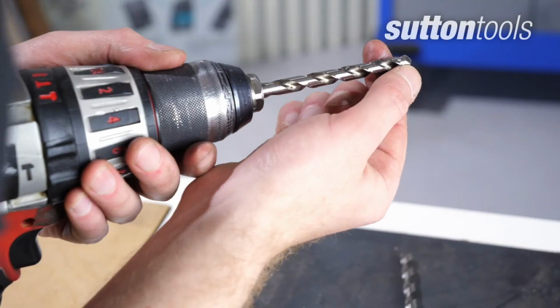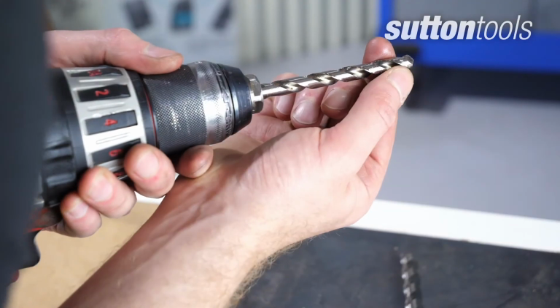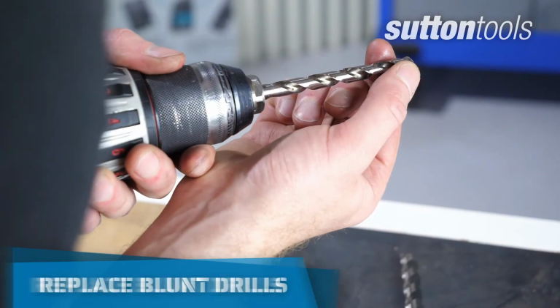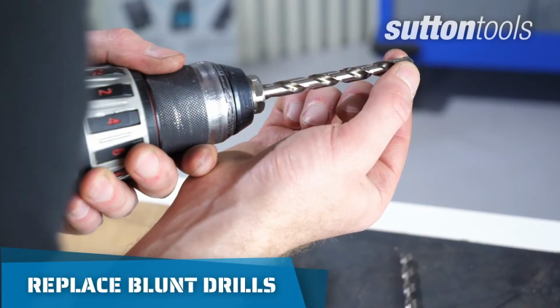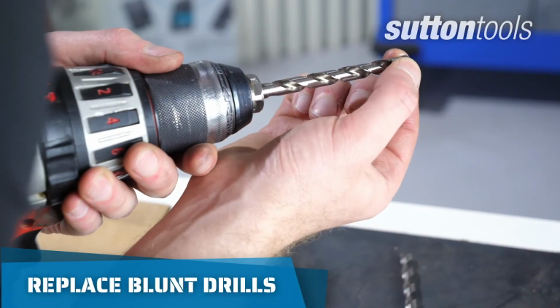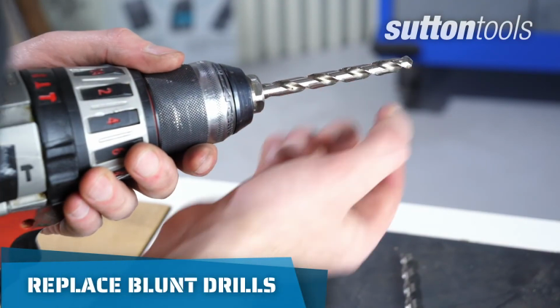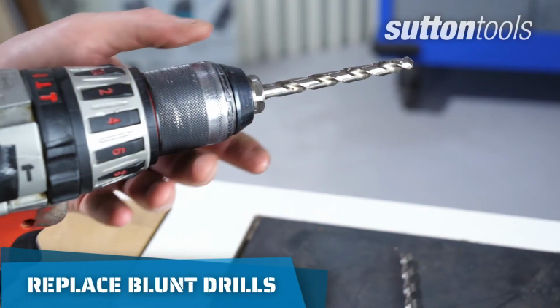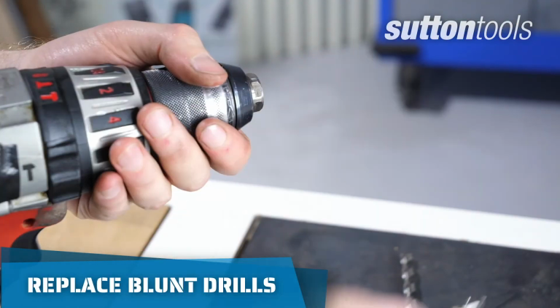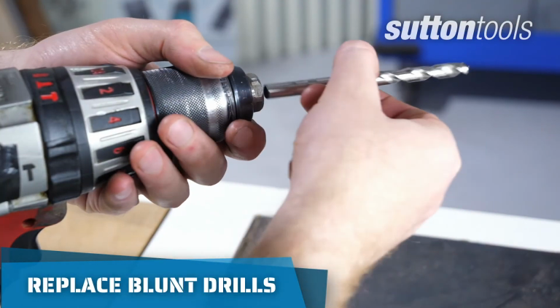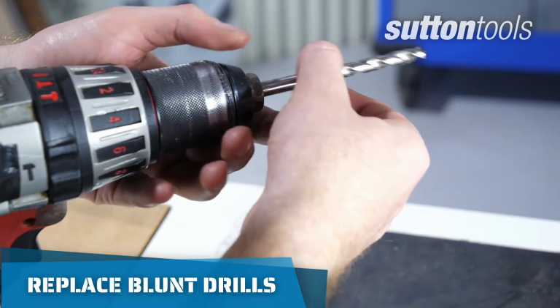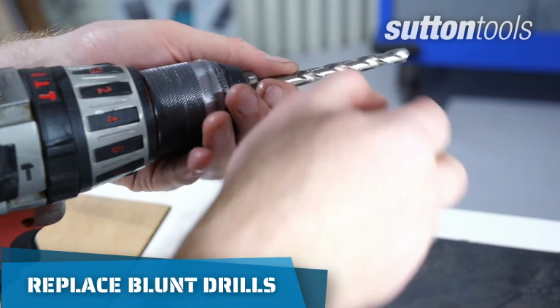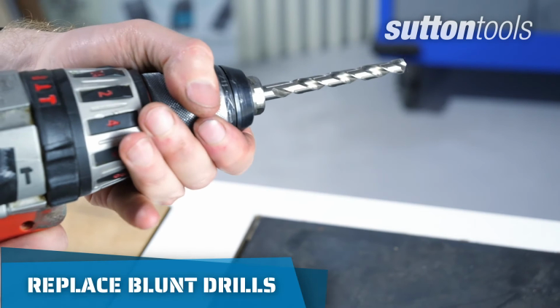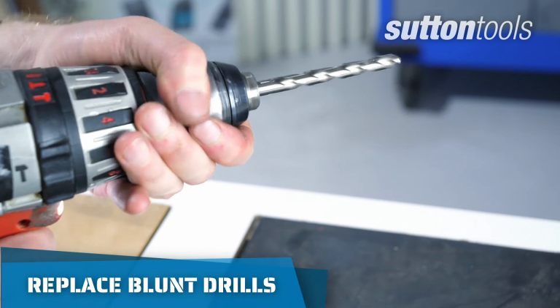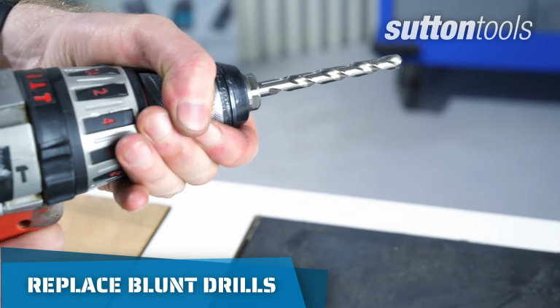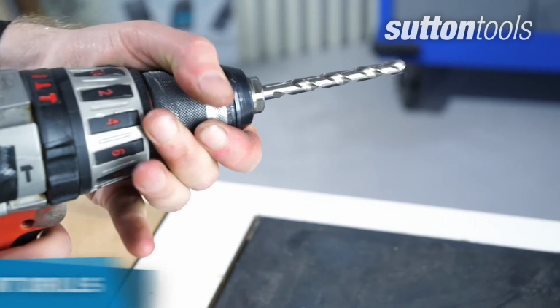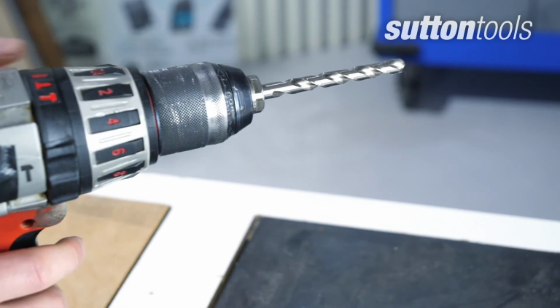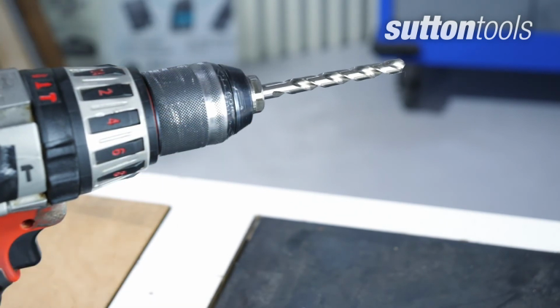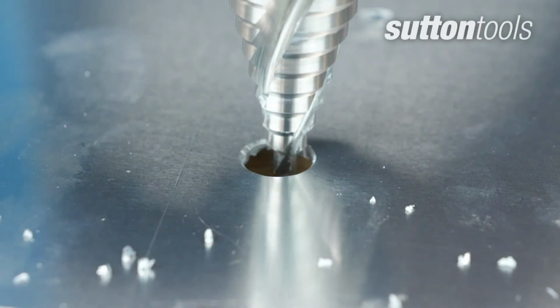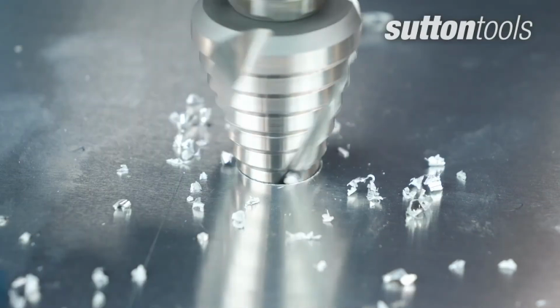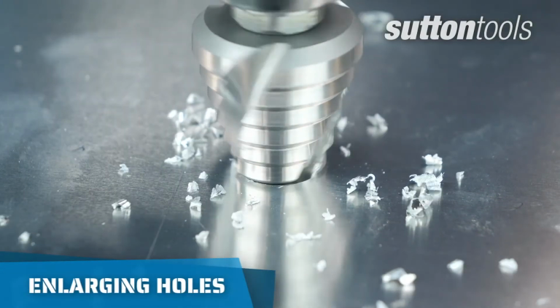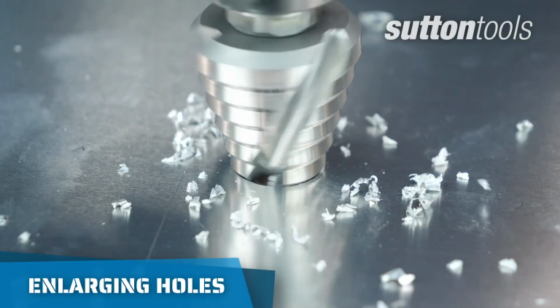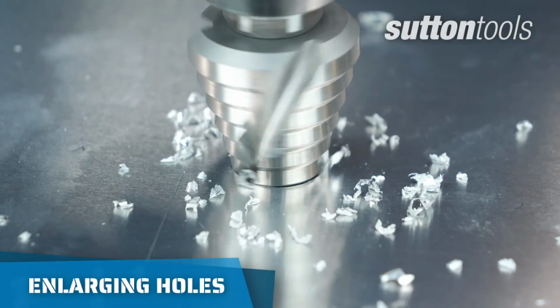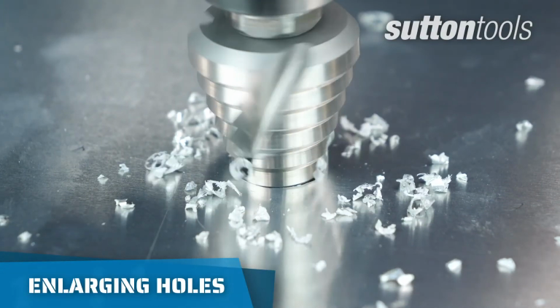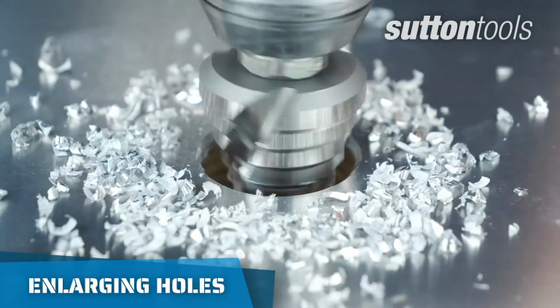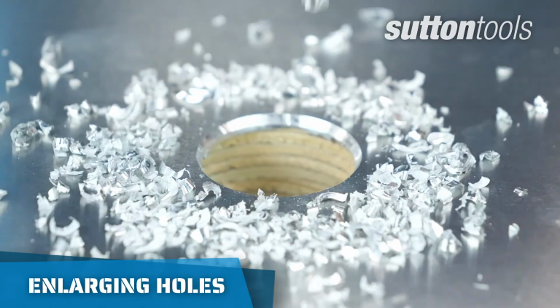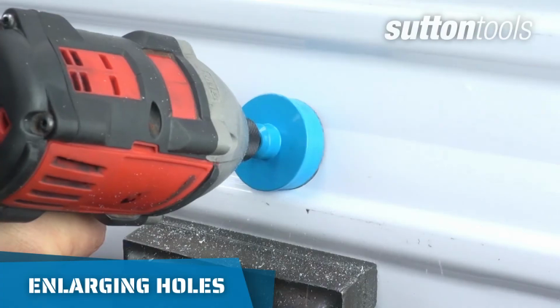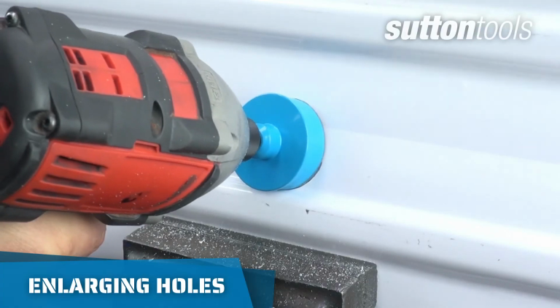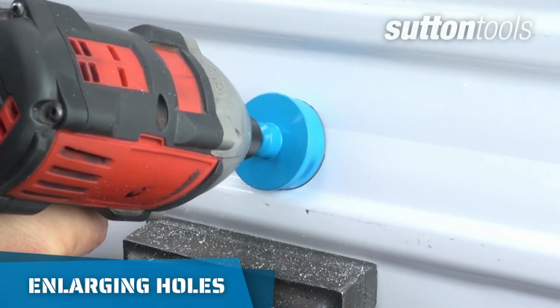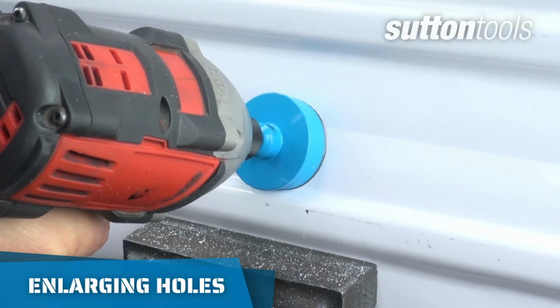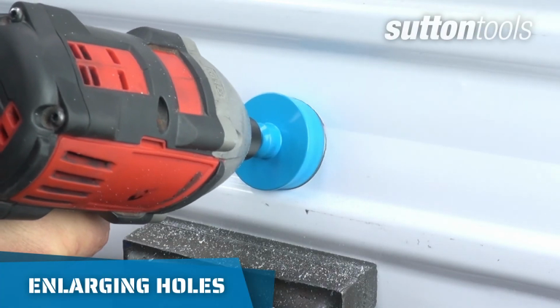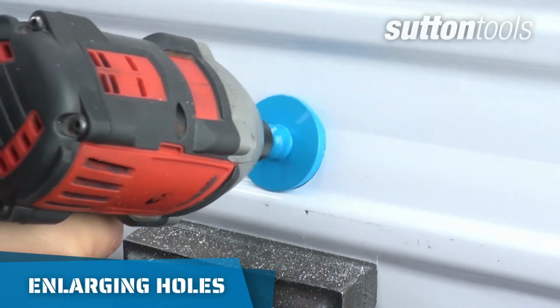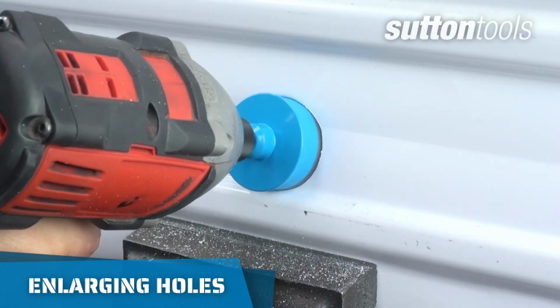If your drill becomes blunt, replace the bit. Old drills will be harder to work with or could break. When enlarging a hole, use a step drill or a metal cutting hole saw for extra large holes.